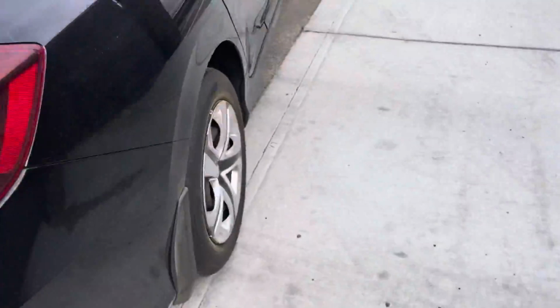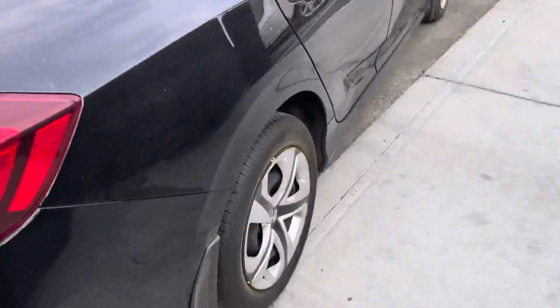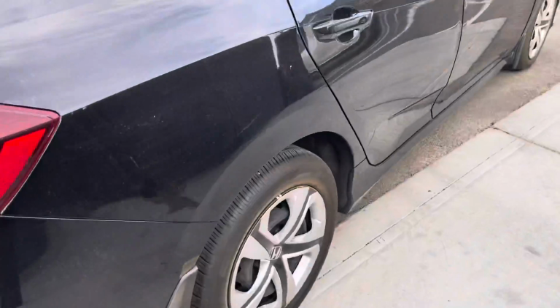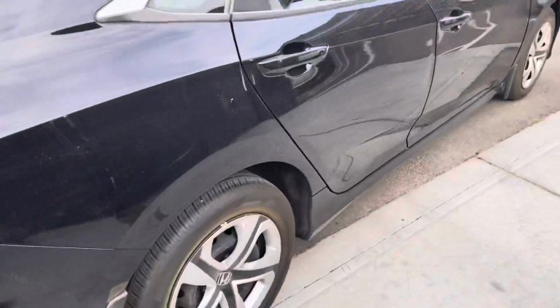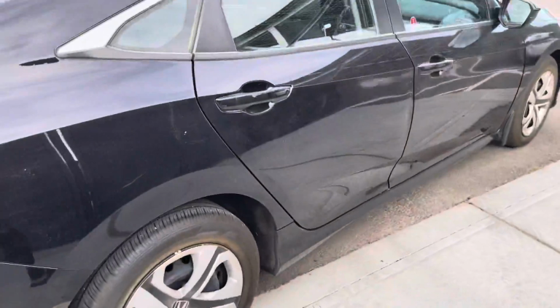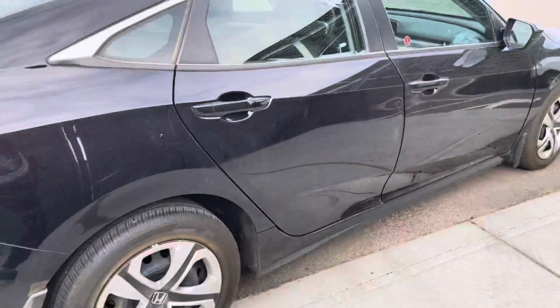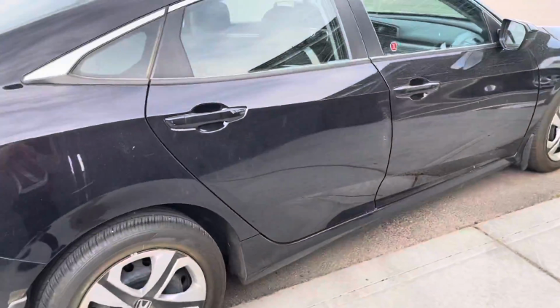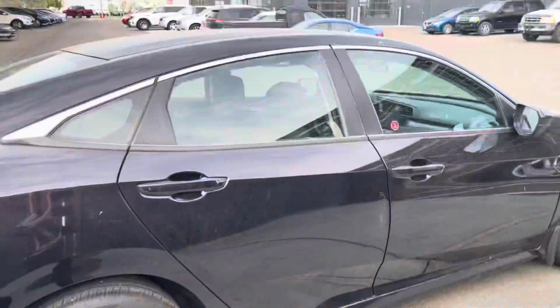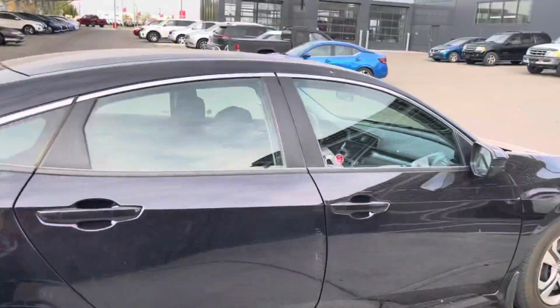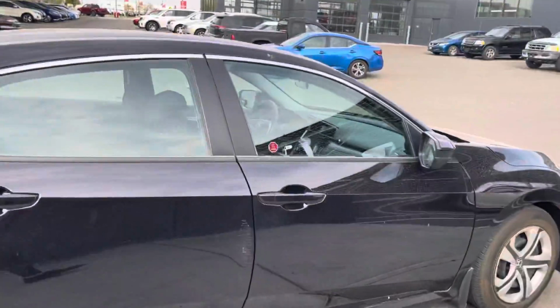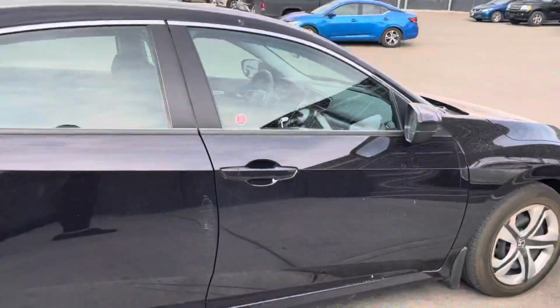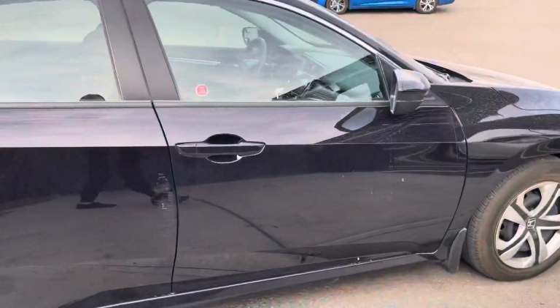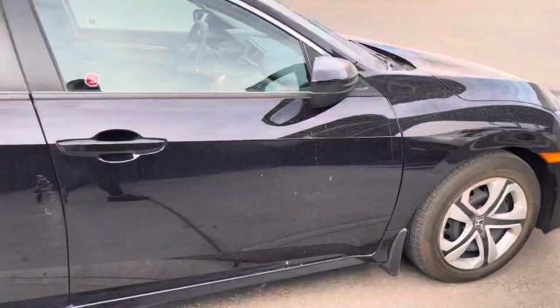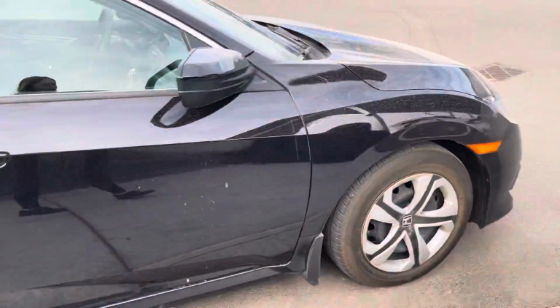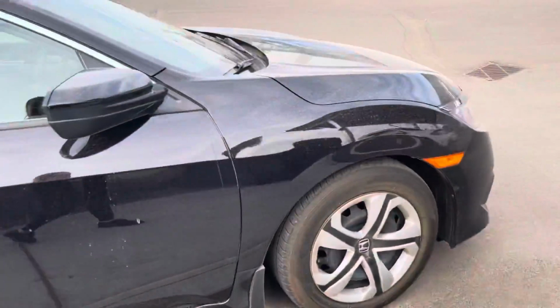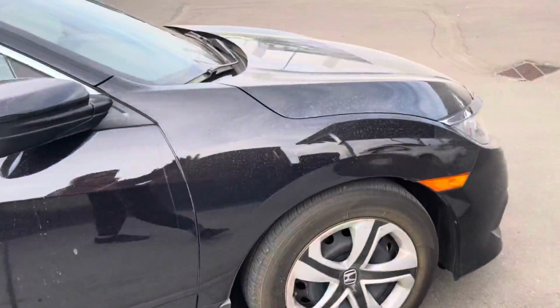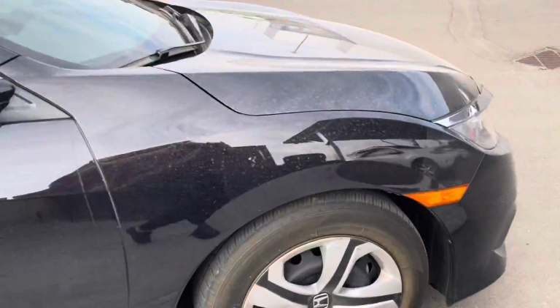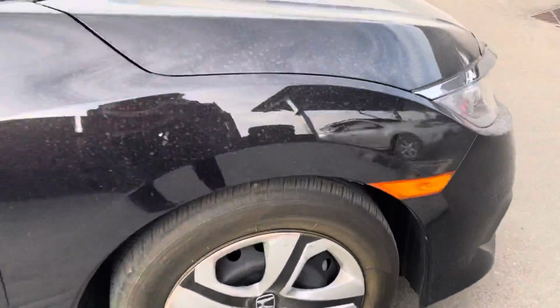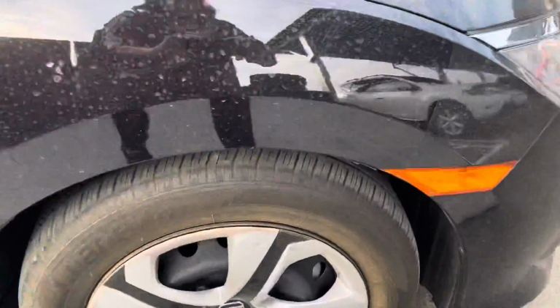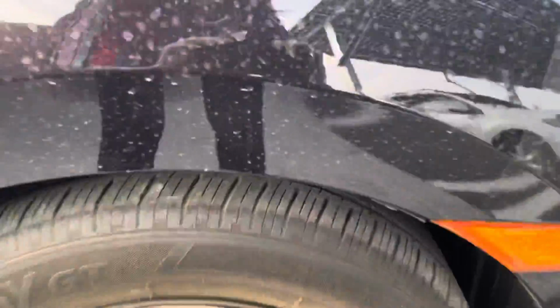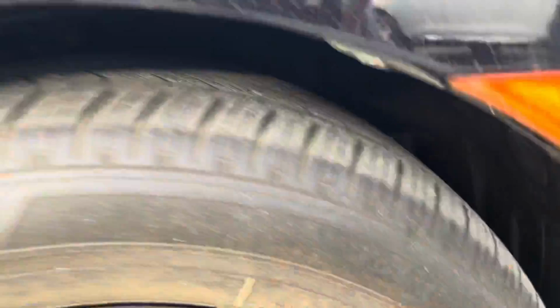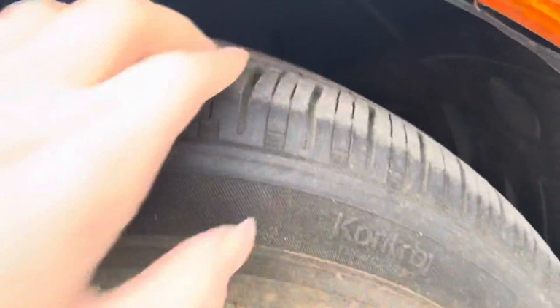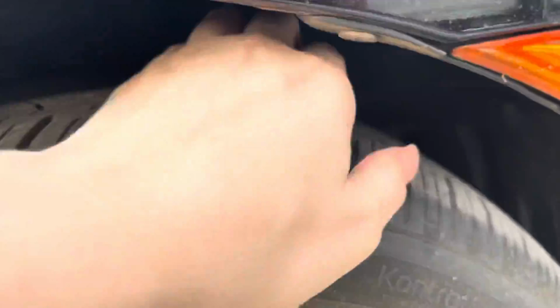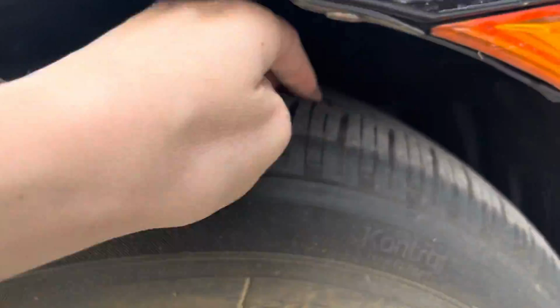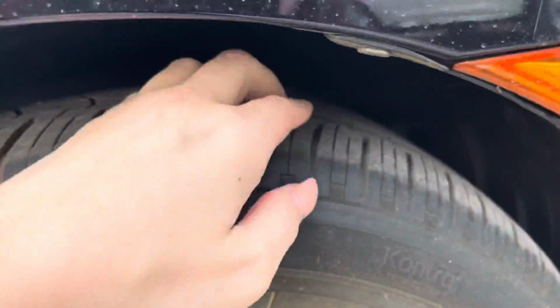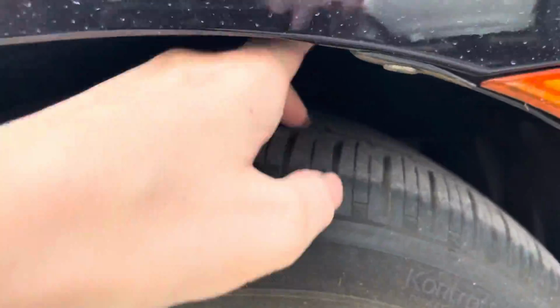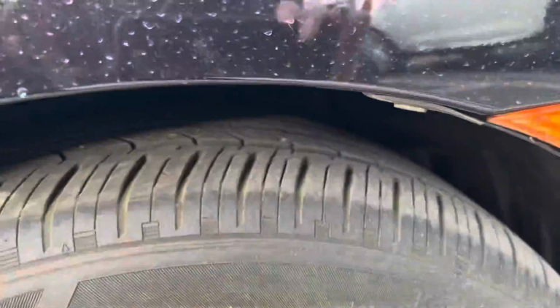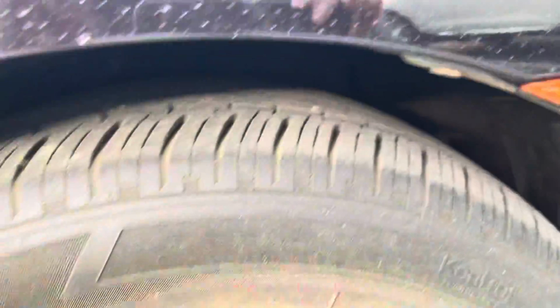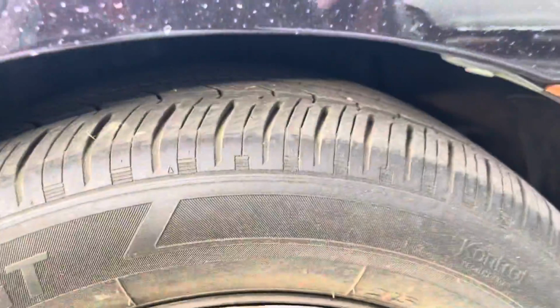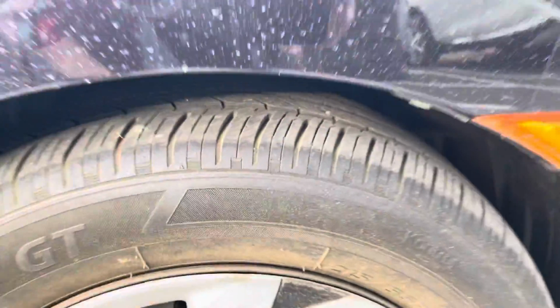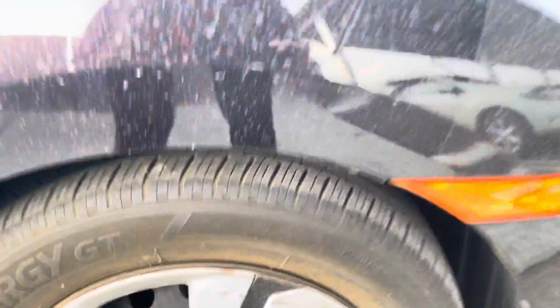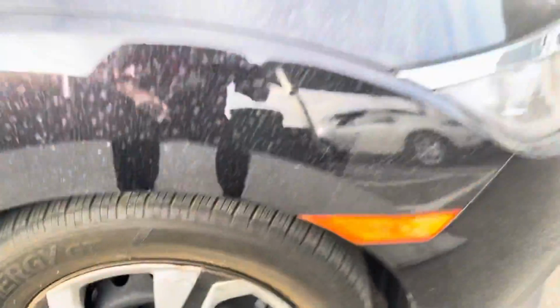Moving along the side, you'll see that the body is in excellent condition and we have lots of tread life left on those tires, so you won't be needing new tires anytime soon.